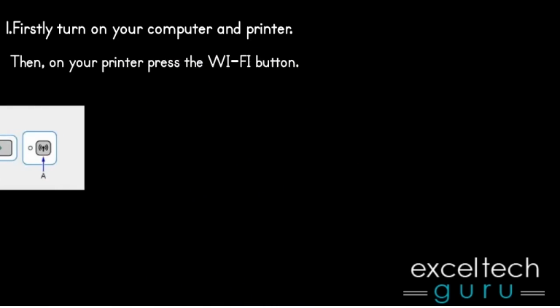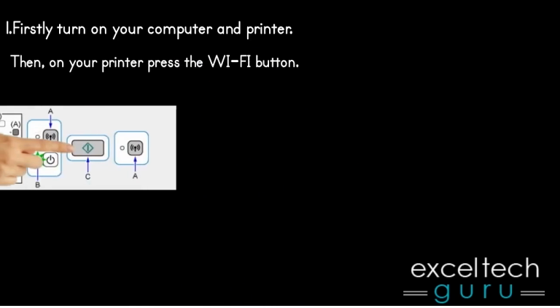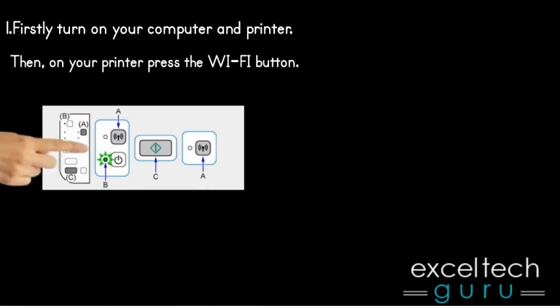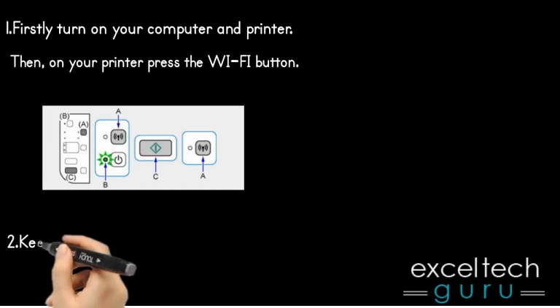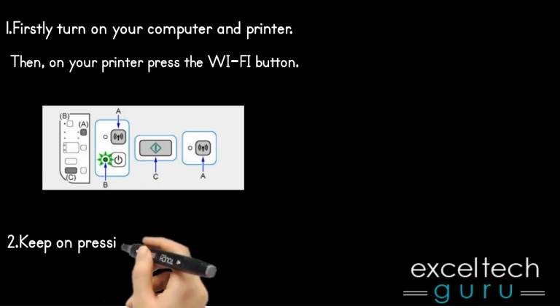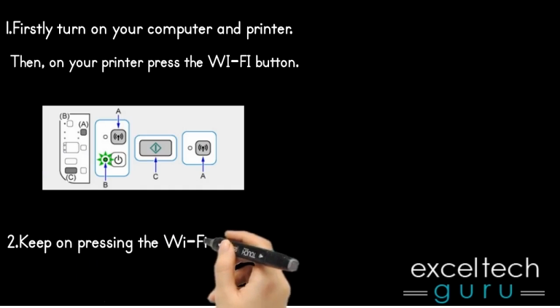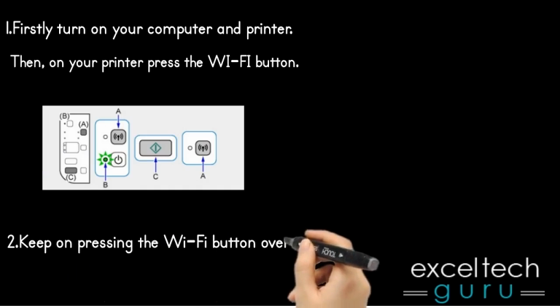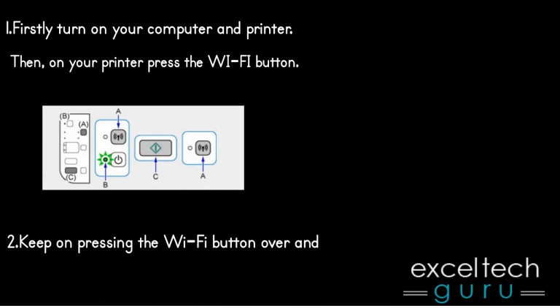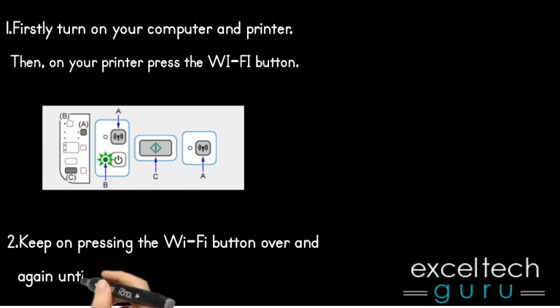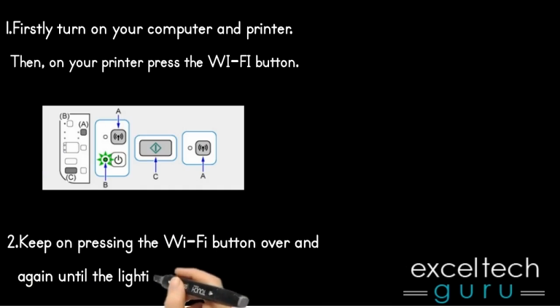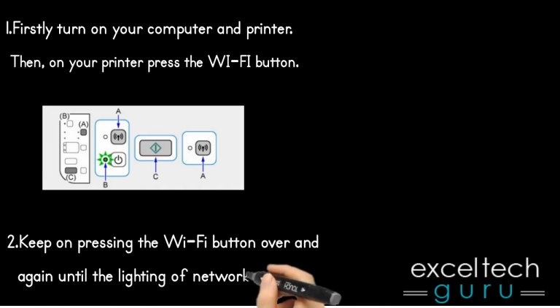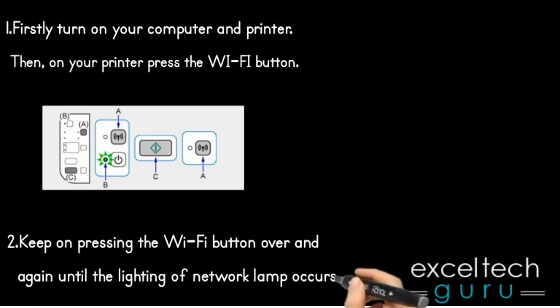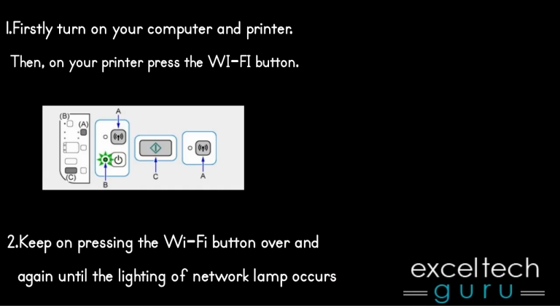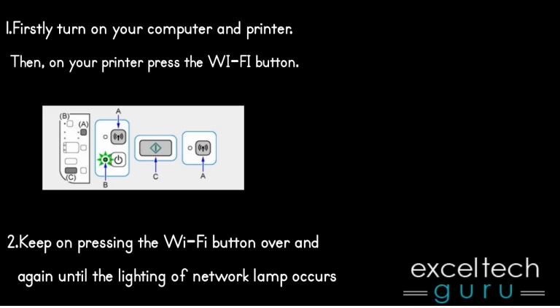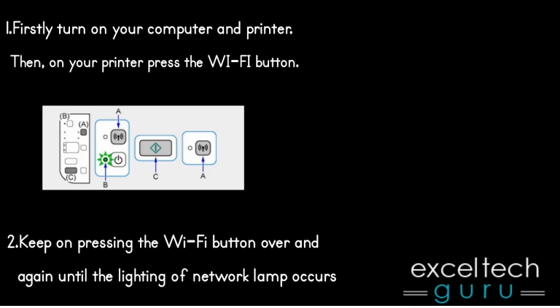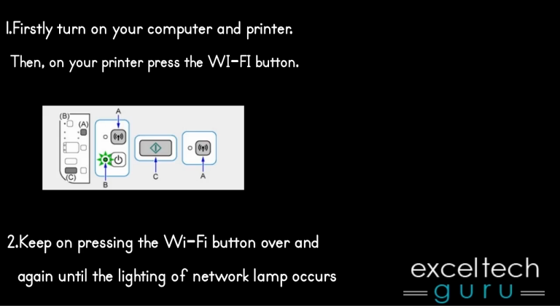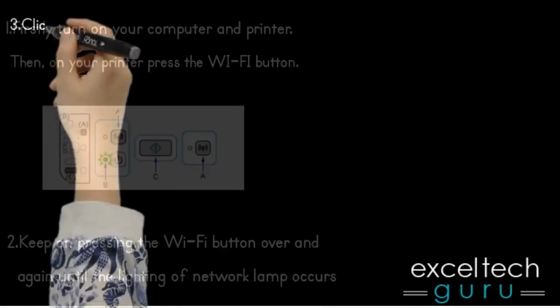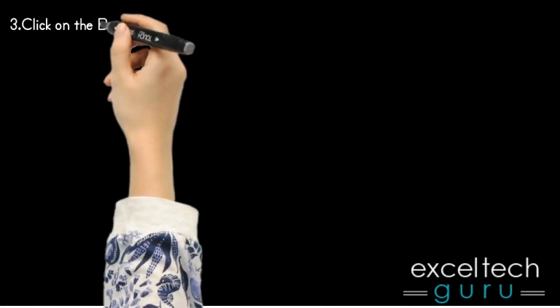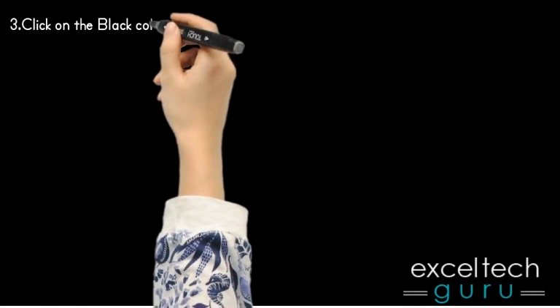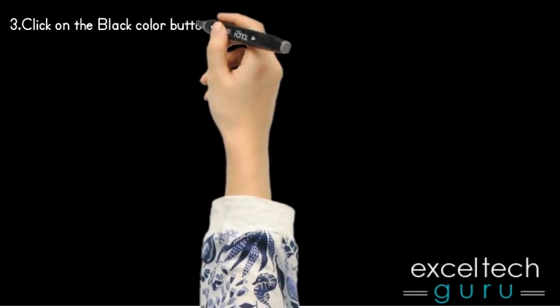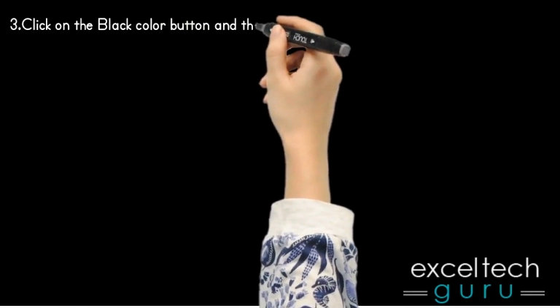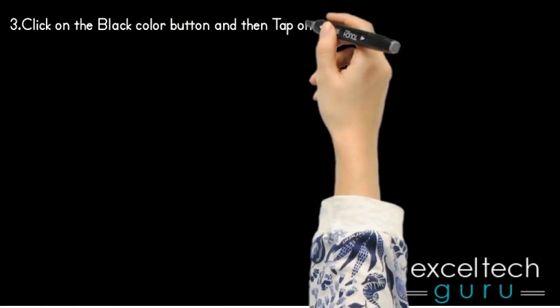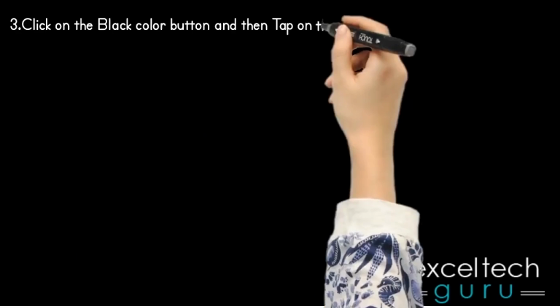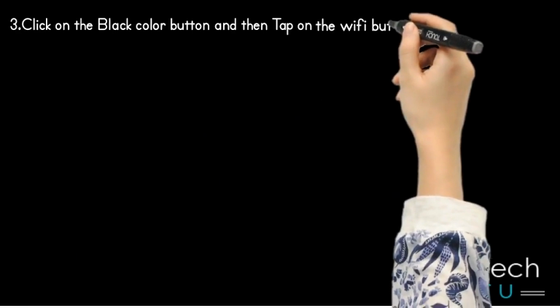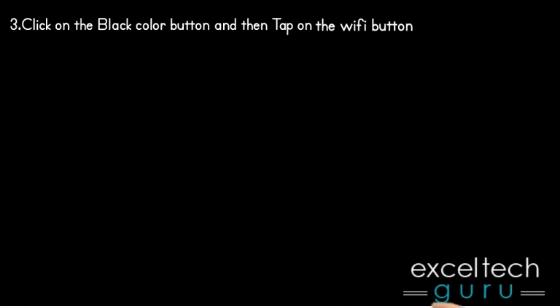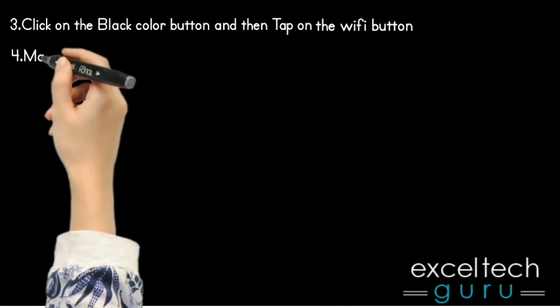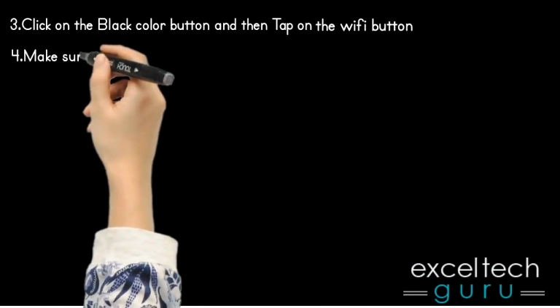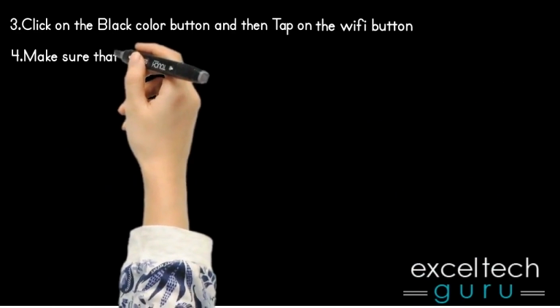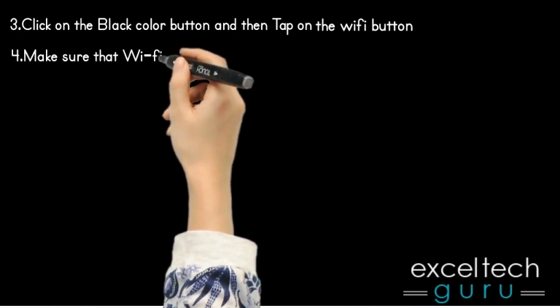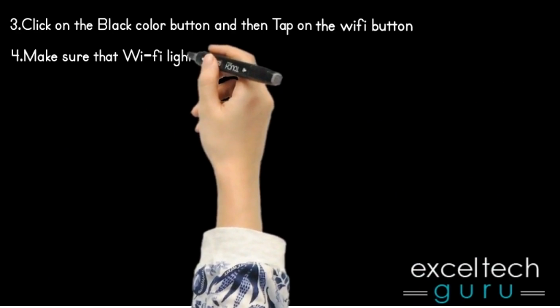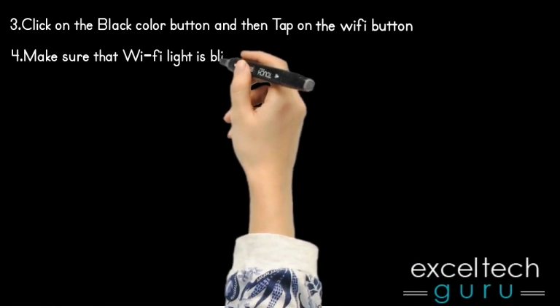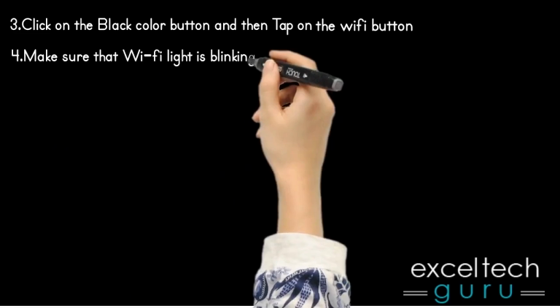Keep pressing the Wi-Fi button over and again until the lighting of the network lamp occurs. Then click on the black color button and tap on the Wi-Fi button. Make sure that the Wi-Fi light is blinking.